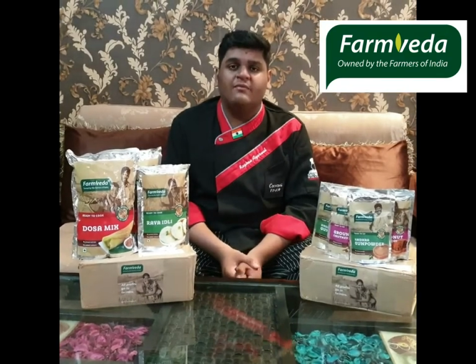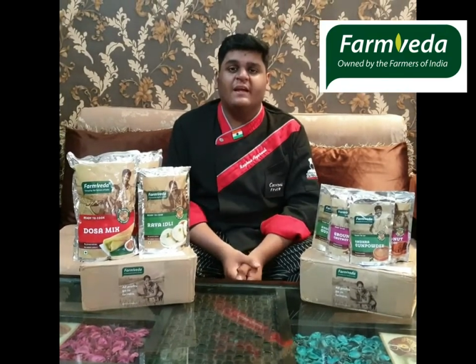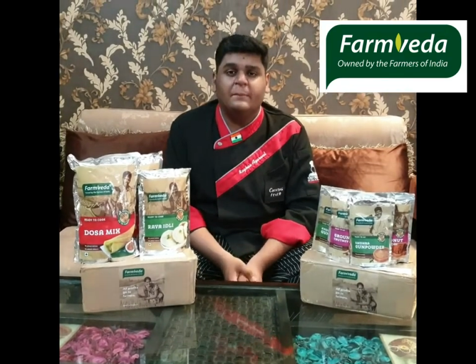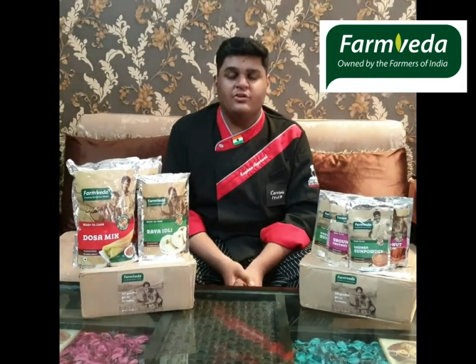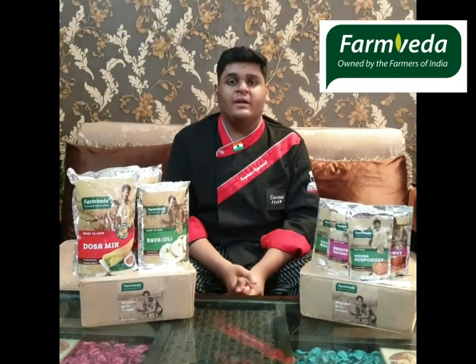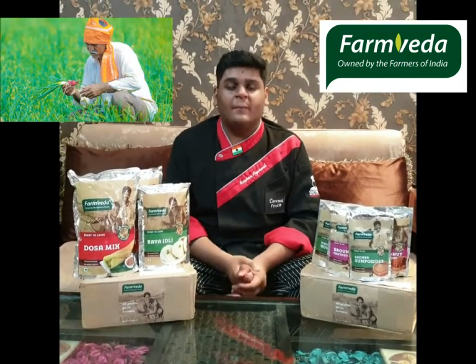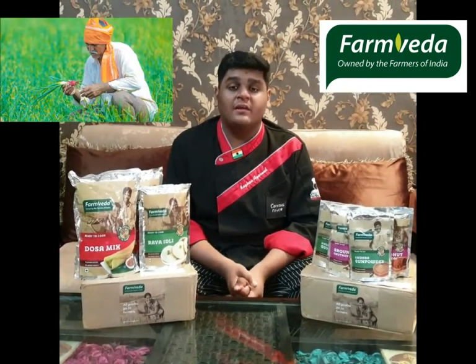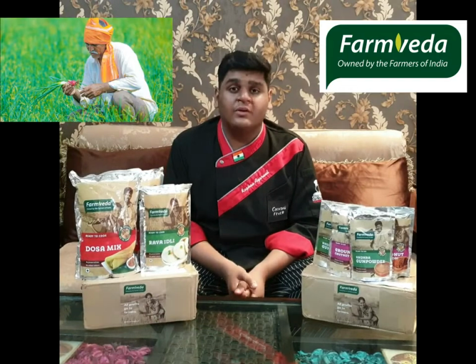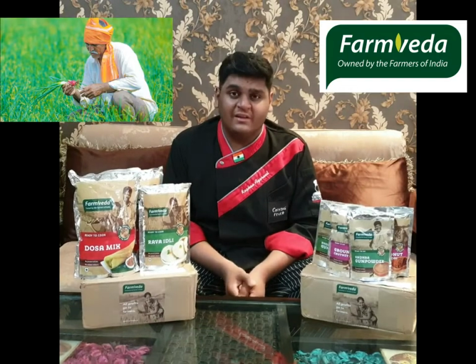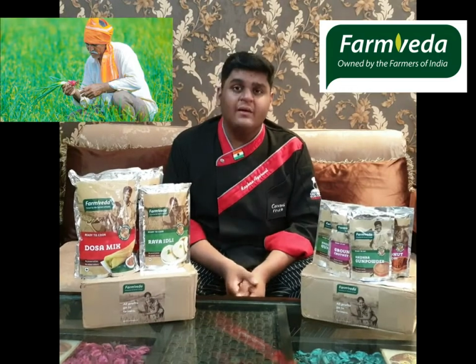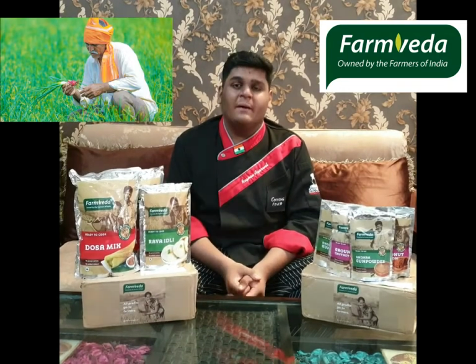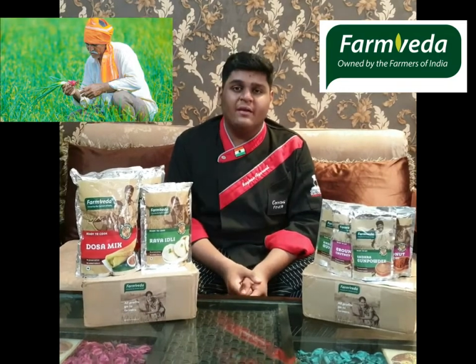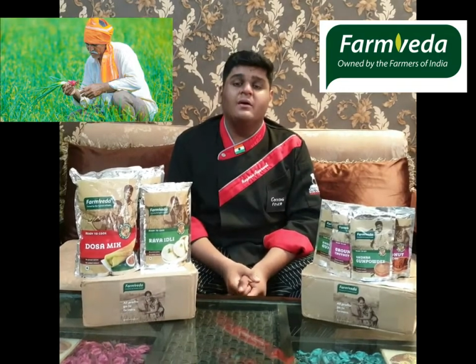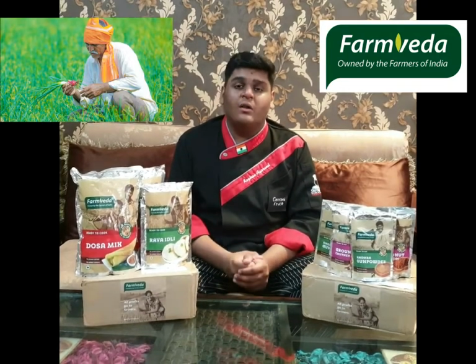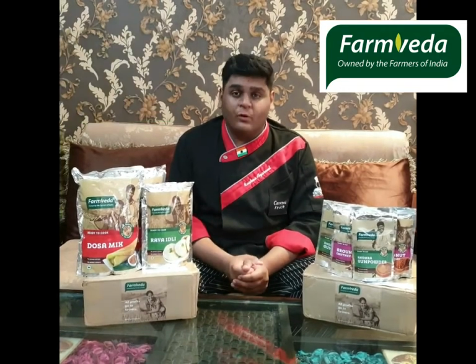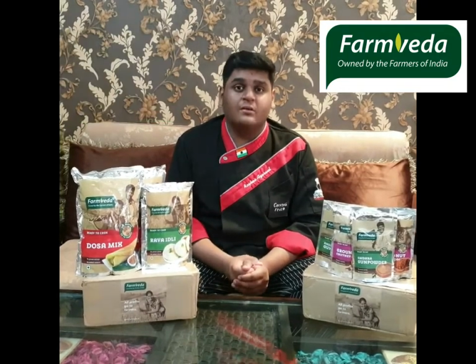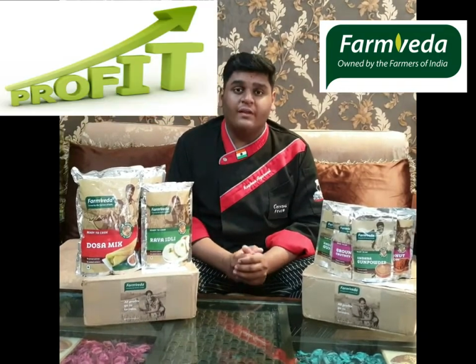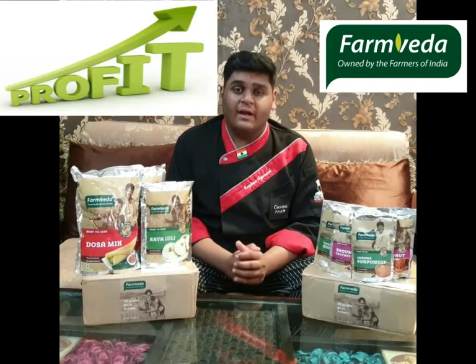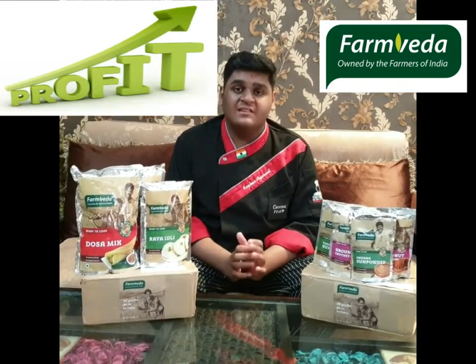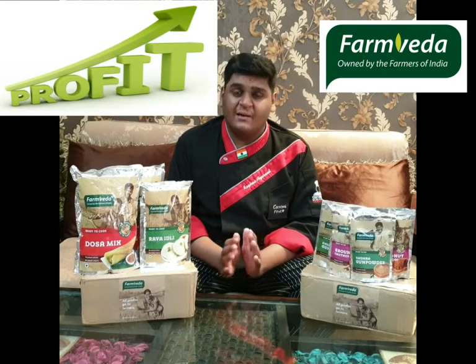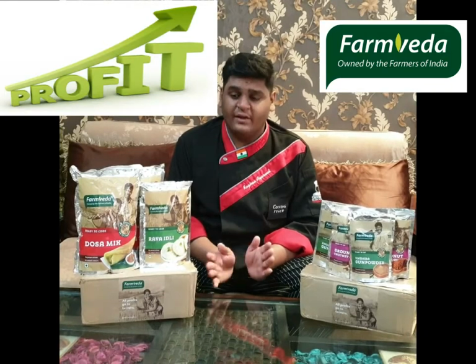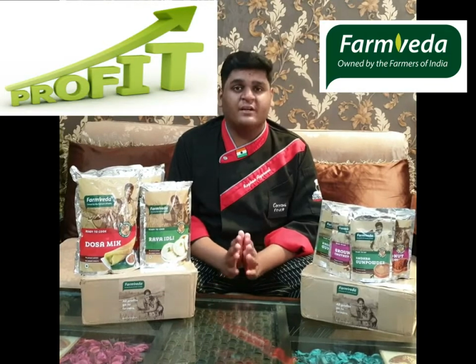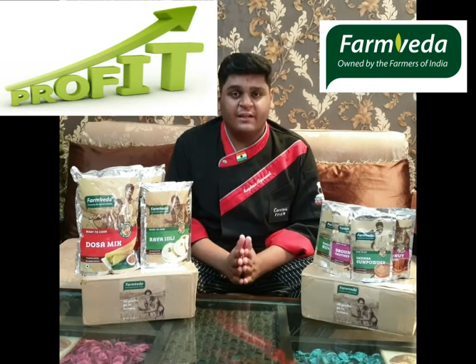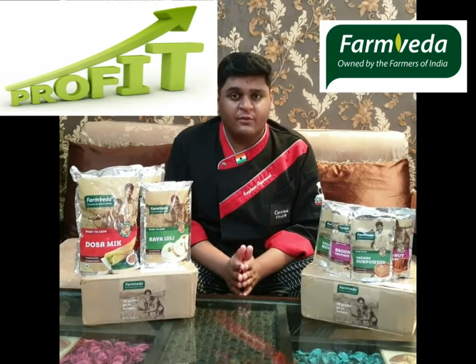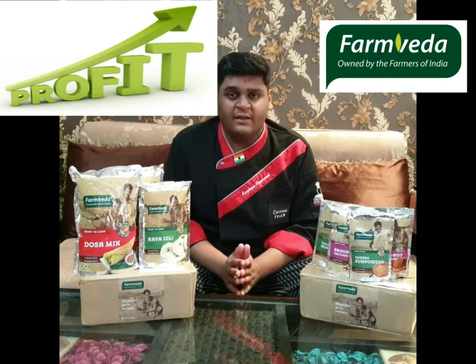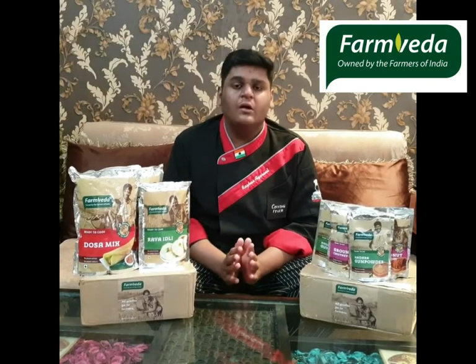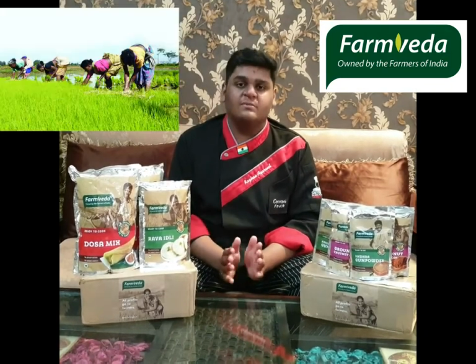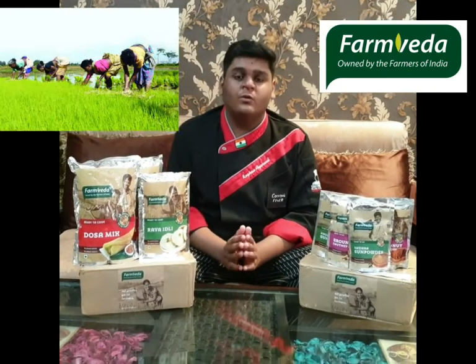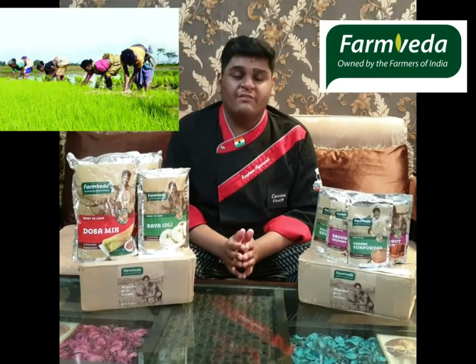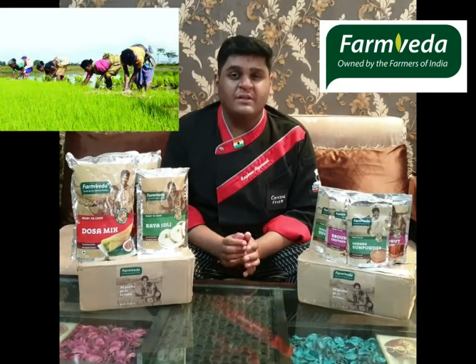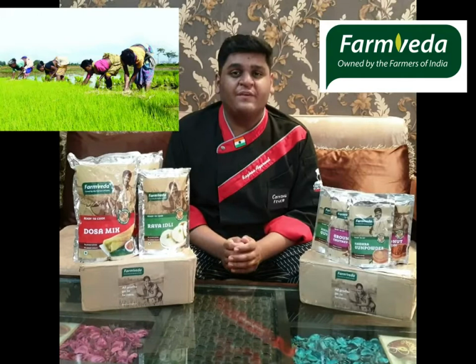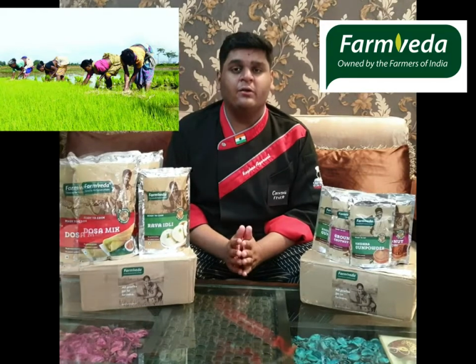FarmVeda is an Indian company which raises the income of Indian farmers by giving them all the profits of the product. They give all the profits to Indian farmers and there are over 25,000 farmers included.